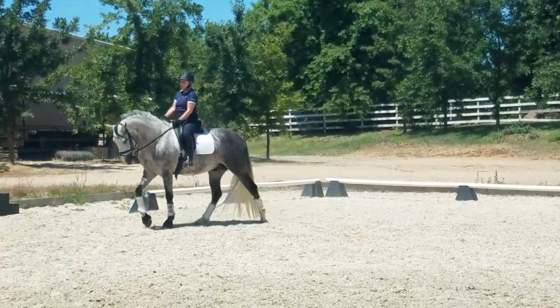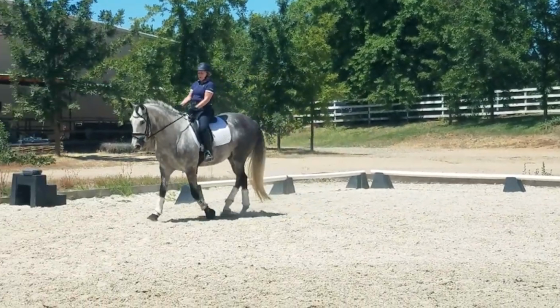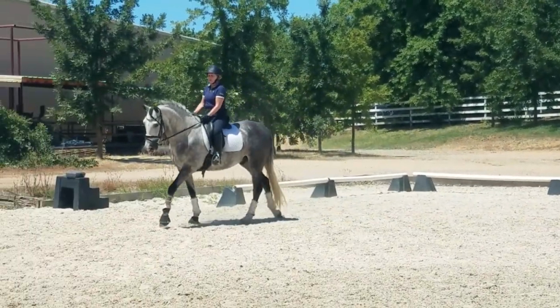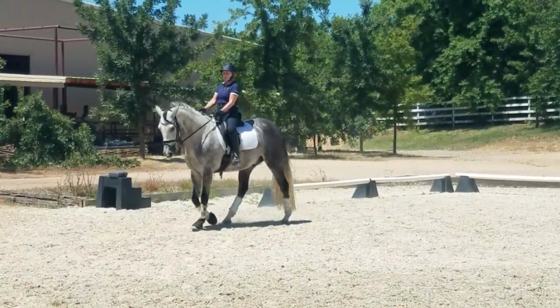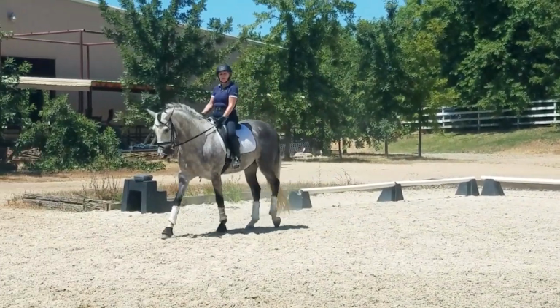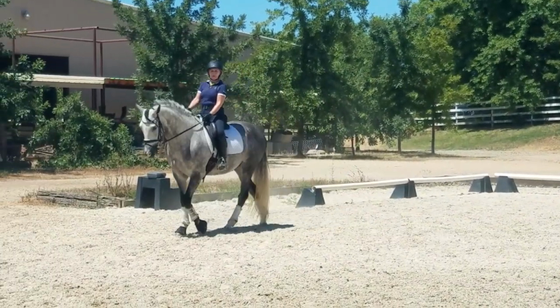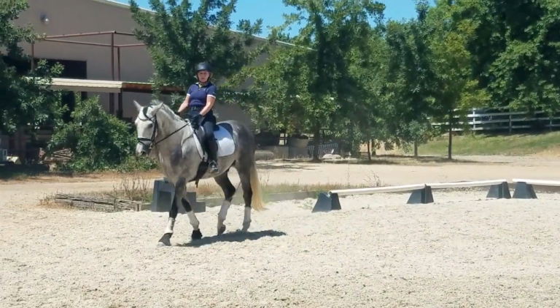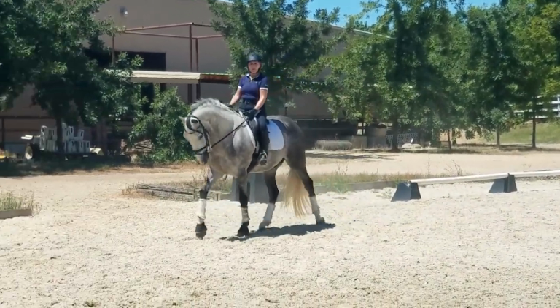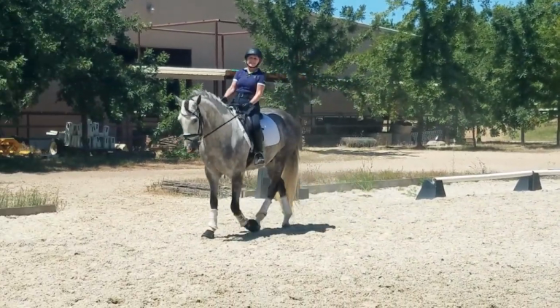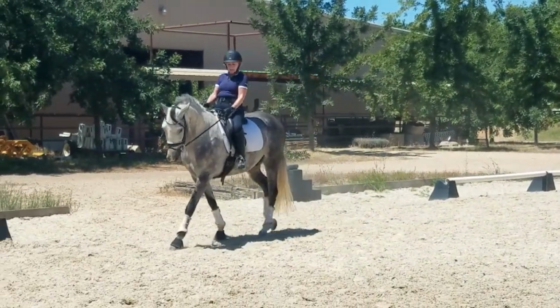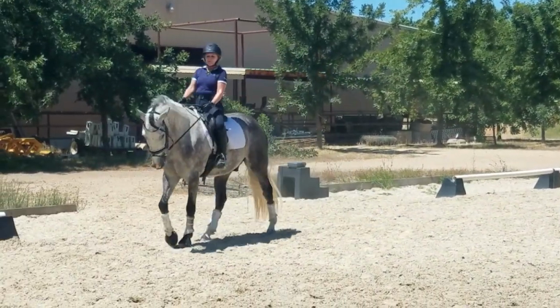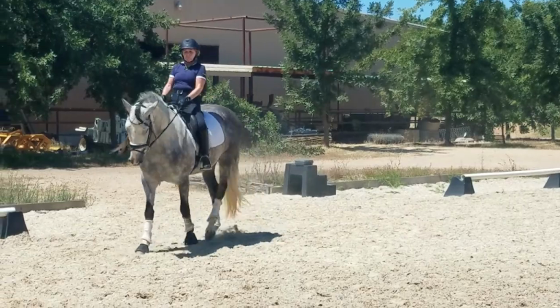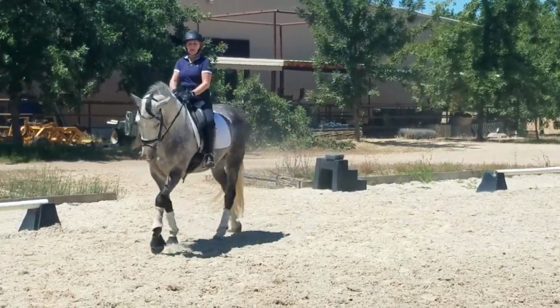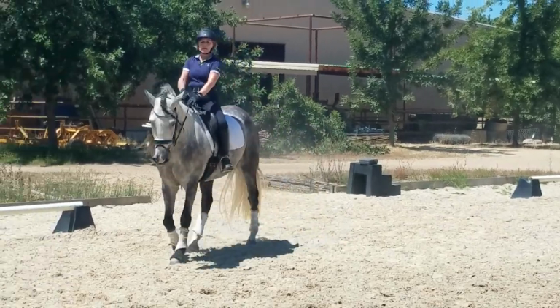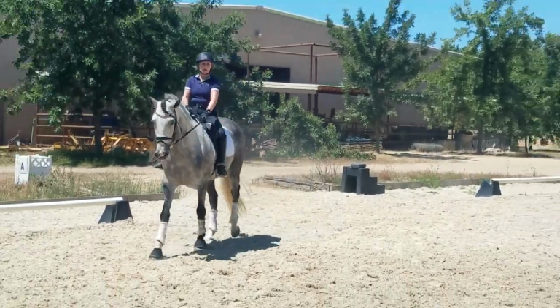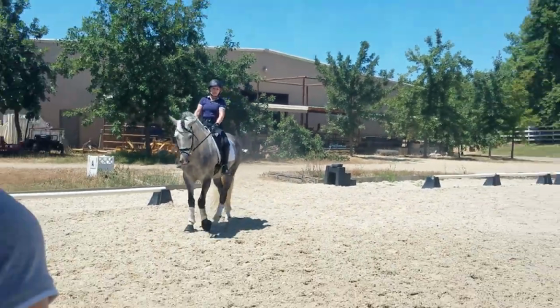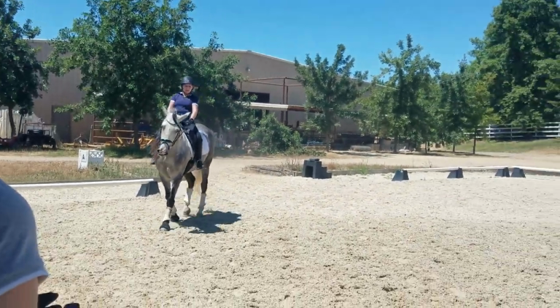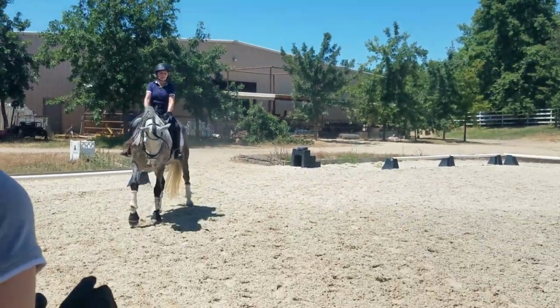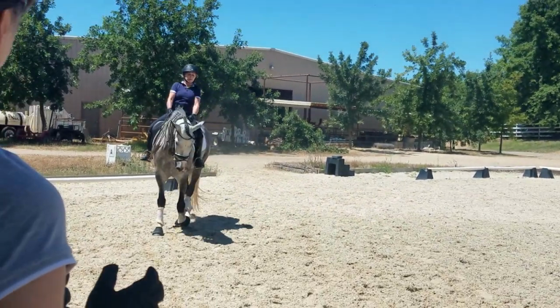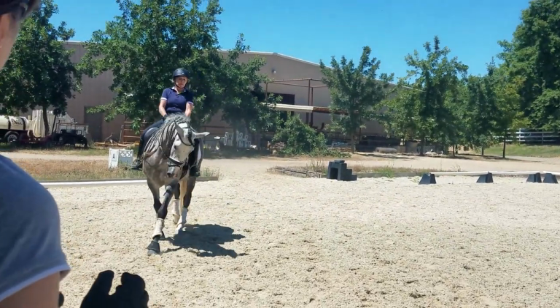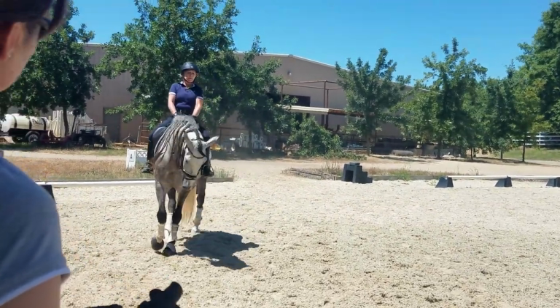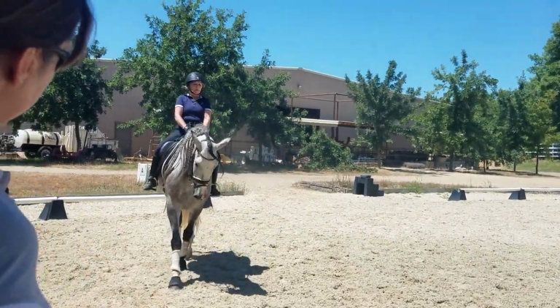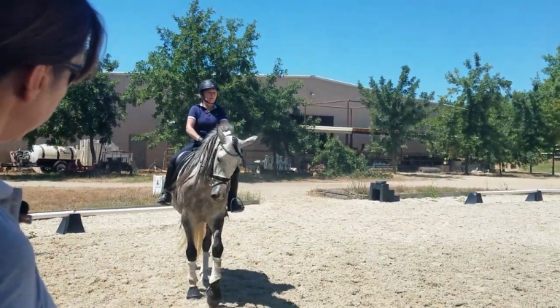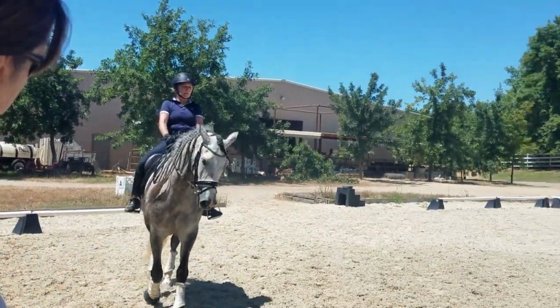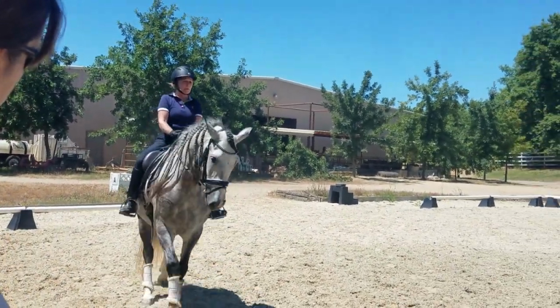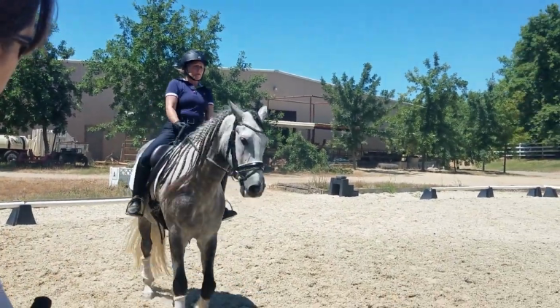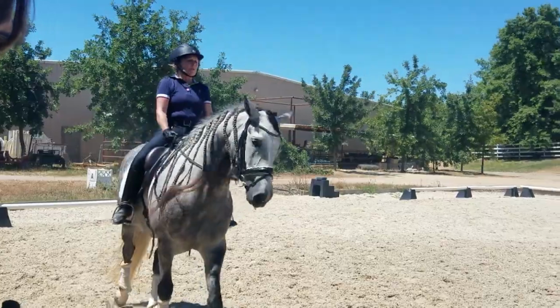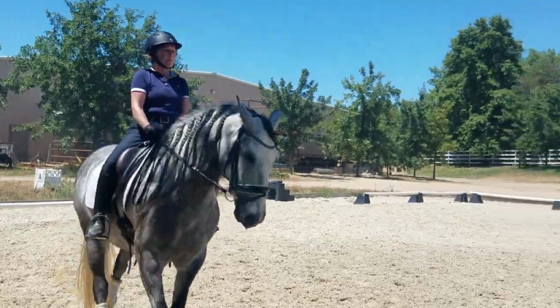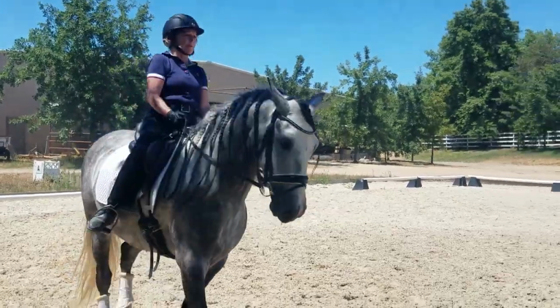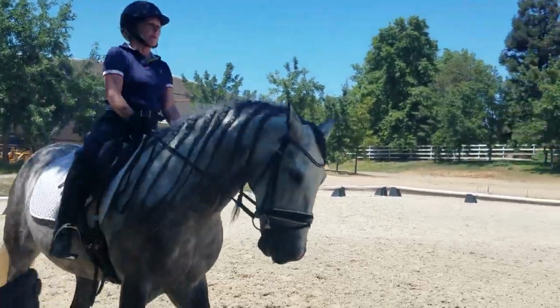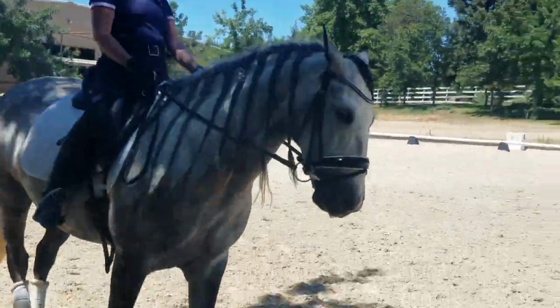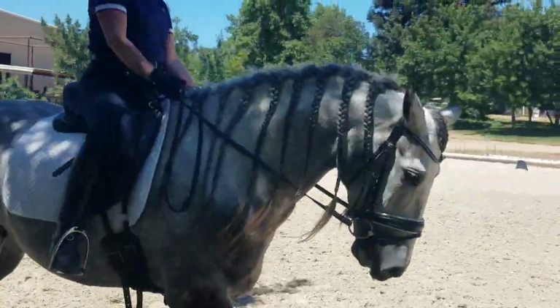Actually, probably better just to adjust your reins. Make your inside rein shorter than your outside rein, so you can still keep your hands together. Inside hand up. And keep one hand on each side.